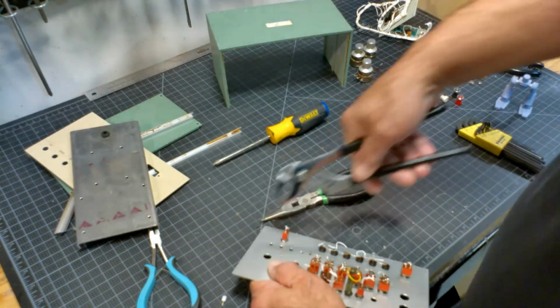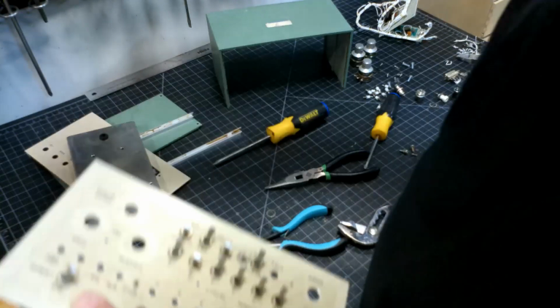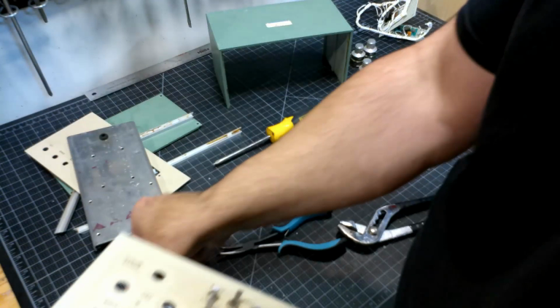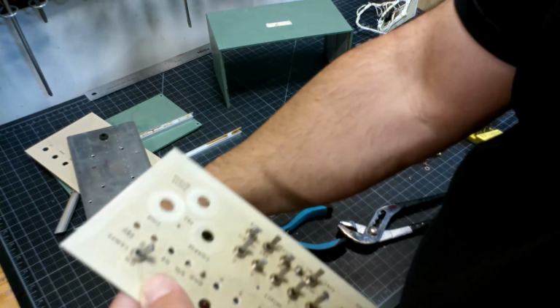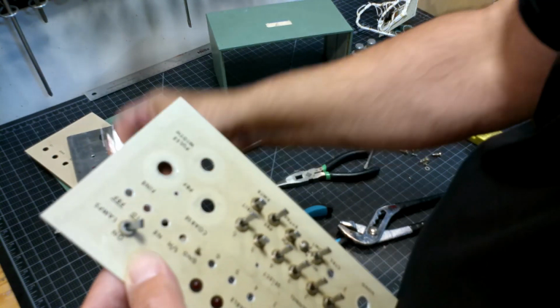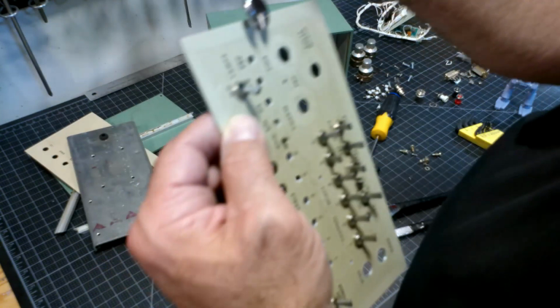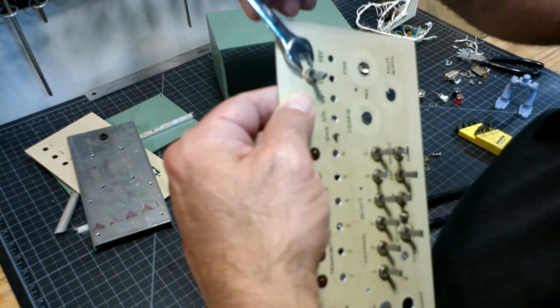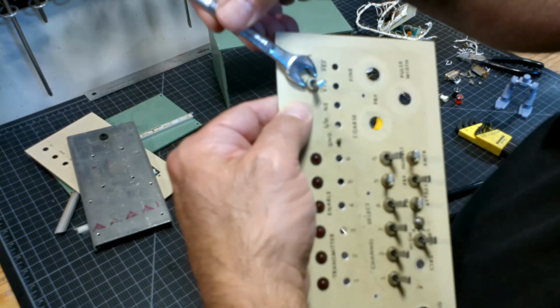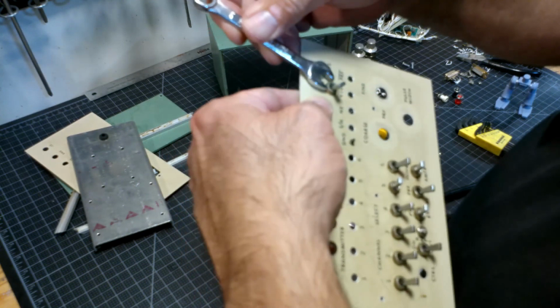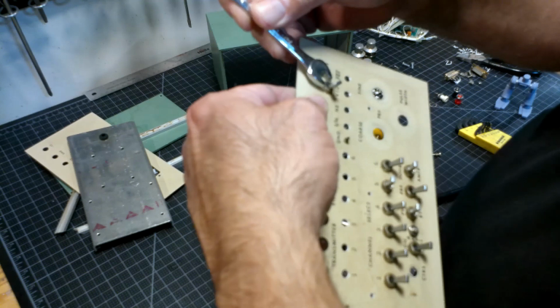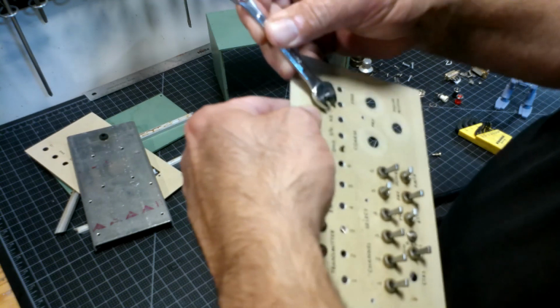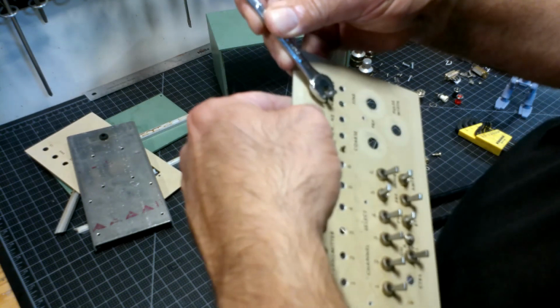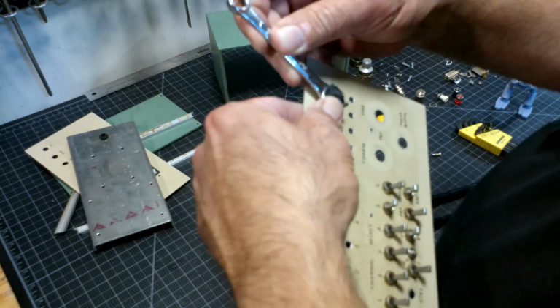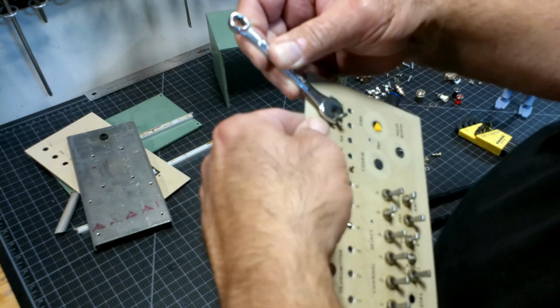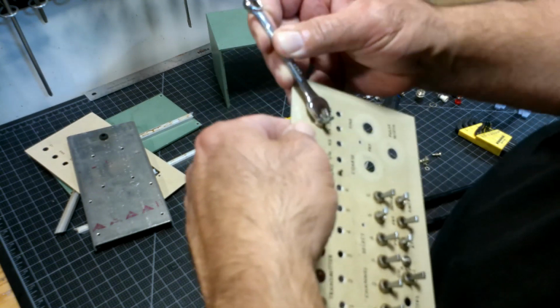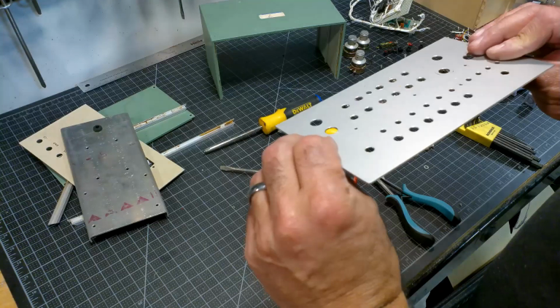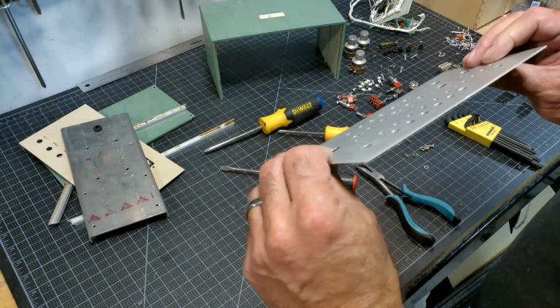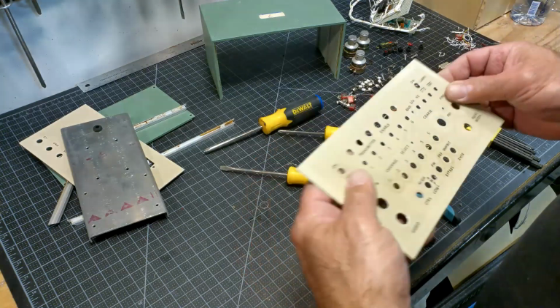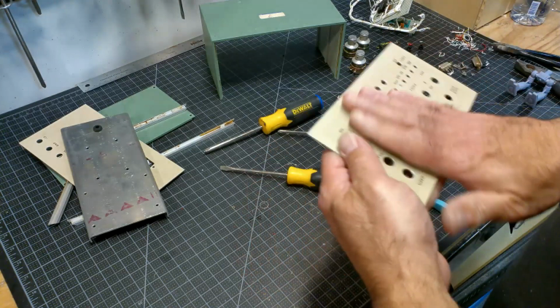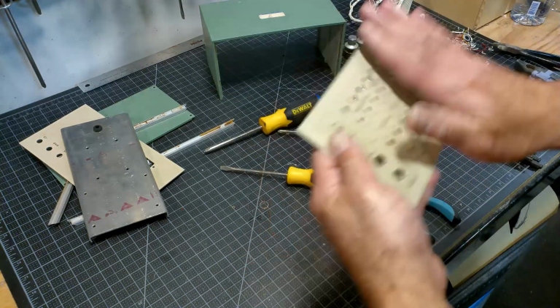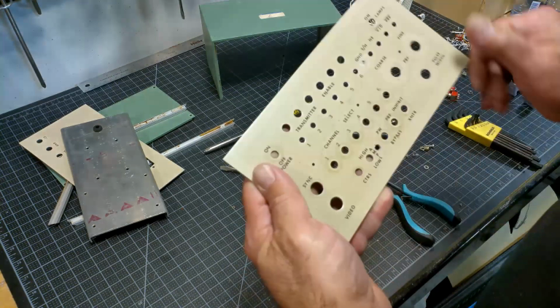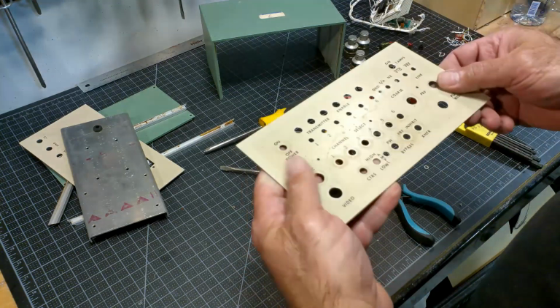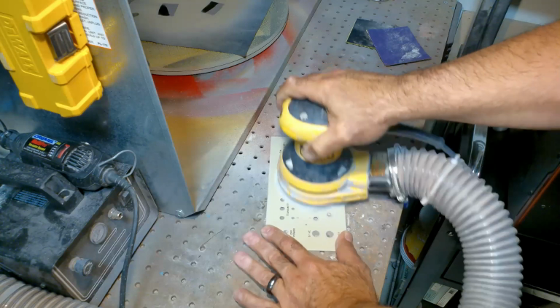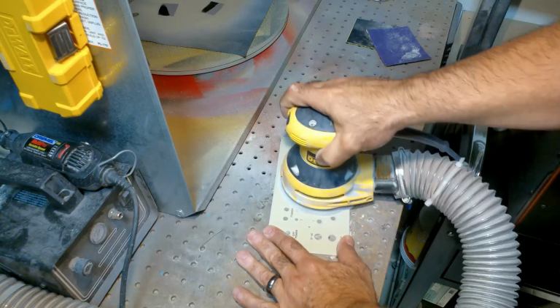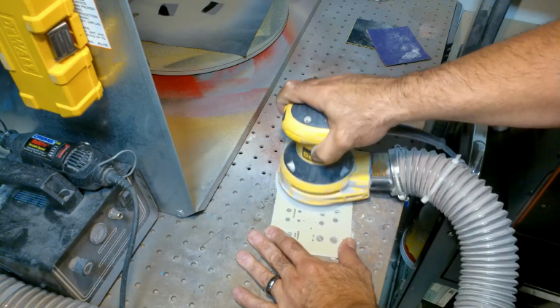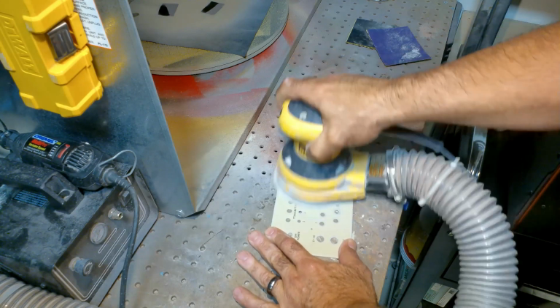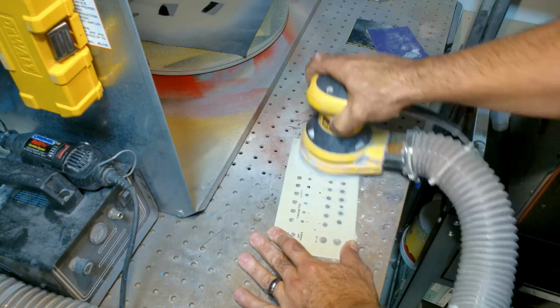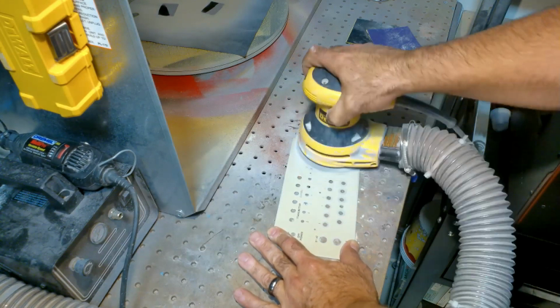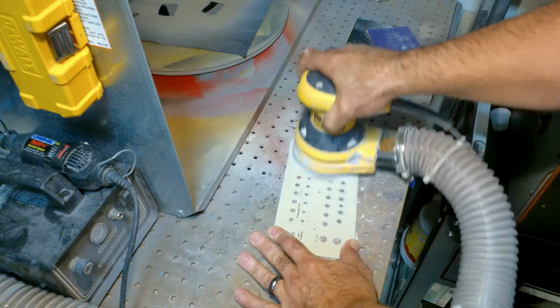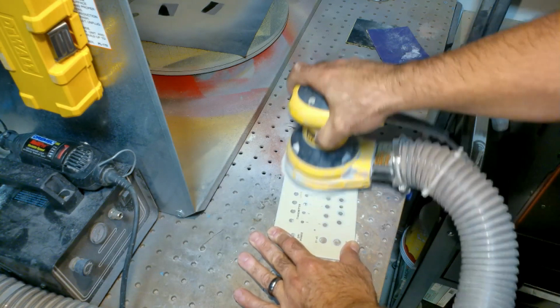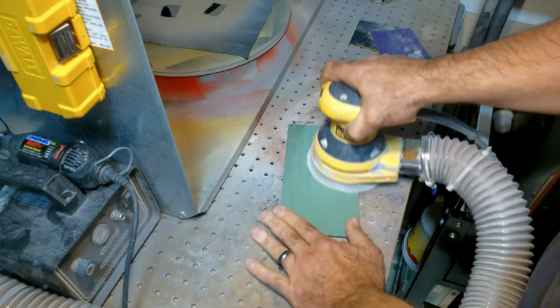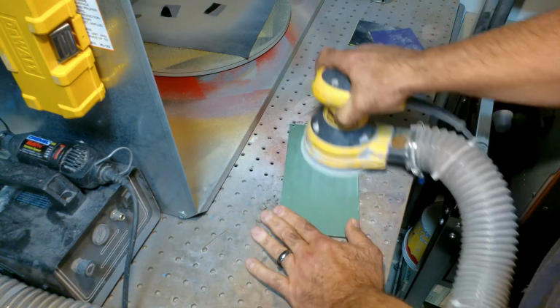With the switches and dials removed, I can now sand off the writing on the front plate. The front and back plate were sanded to remove the writing, but not all the paint. What was left was an antique looking surface of aluminum and old paint.